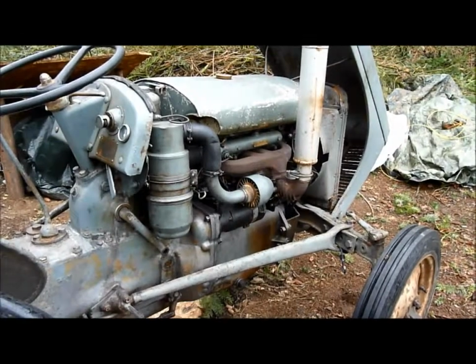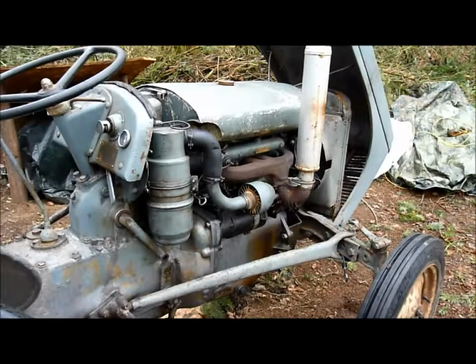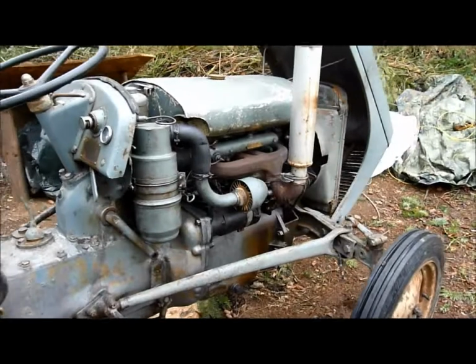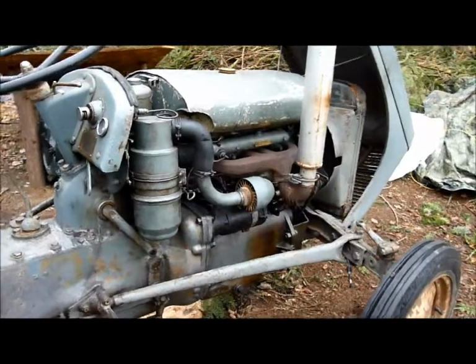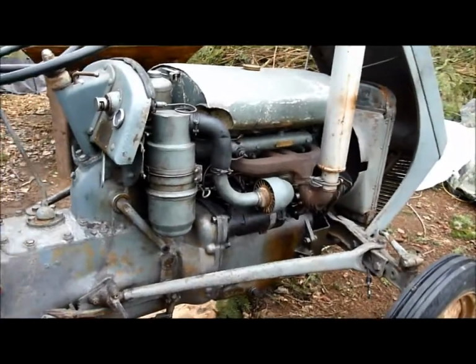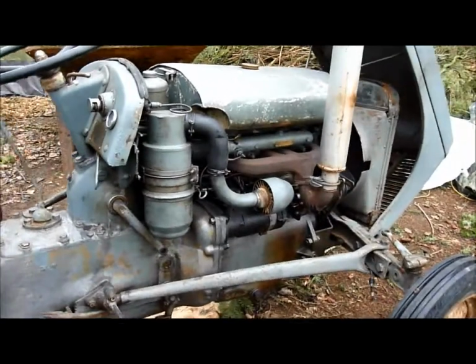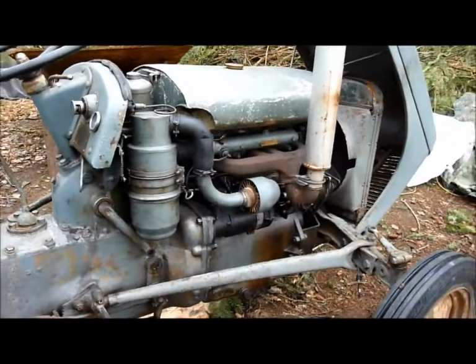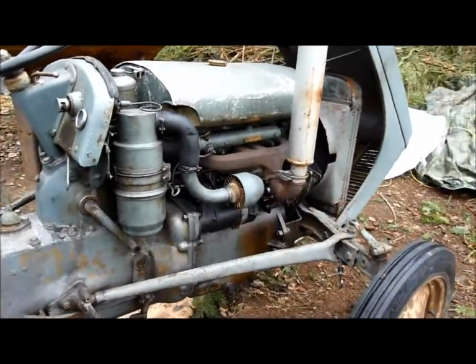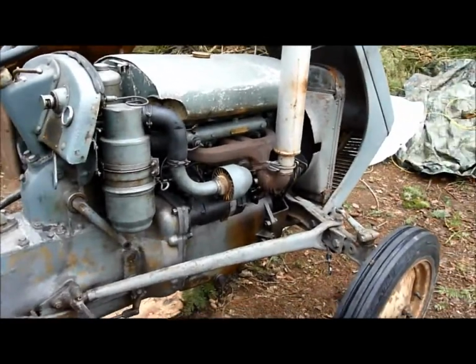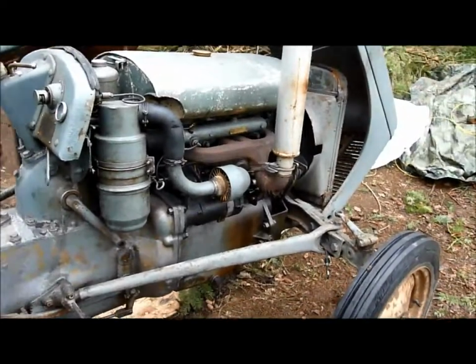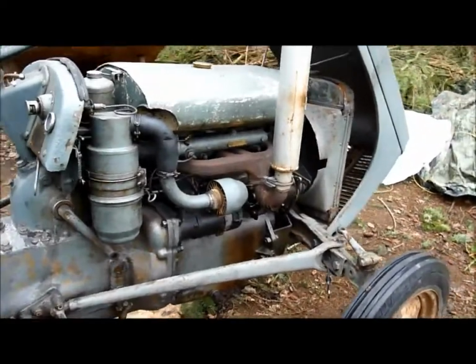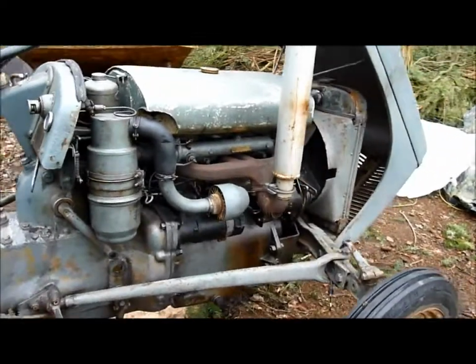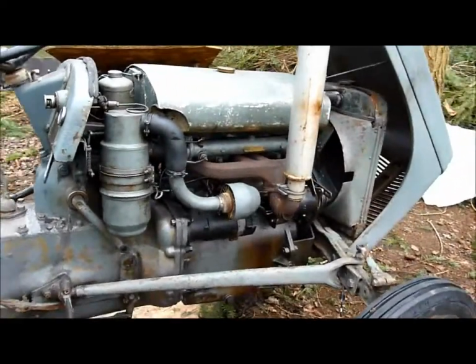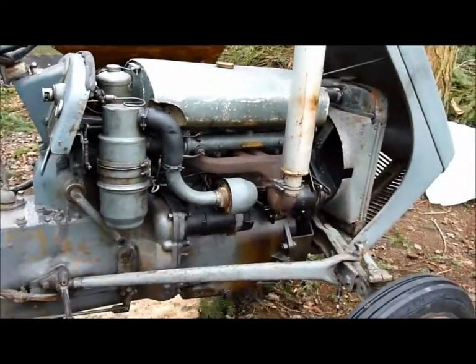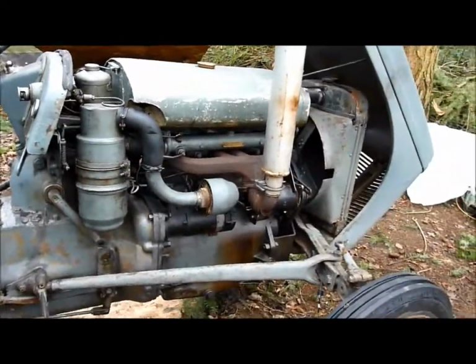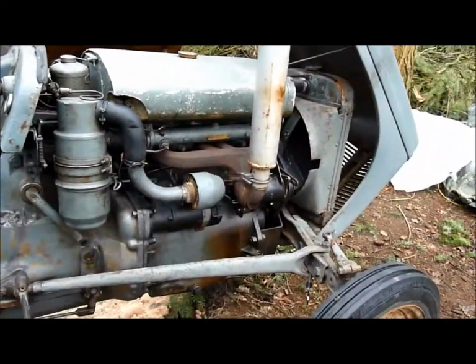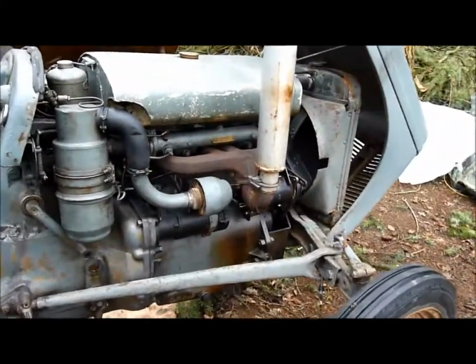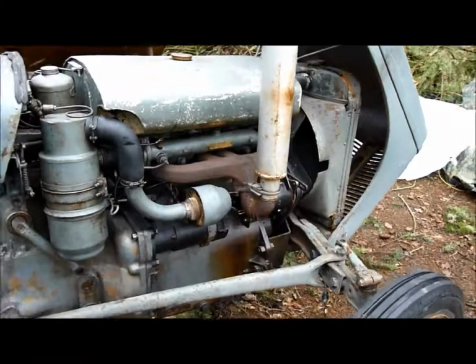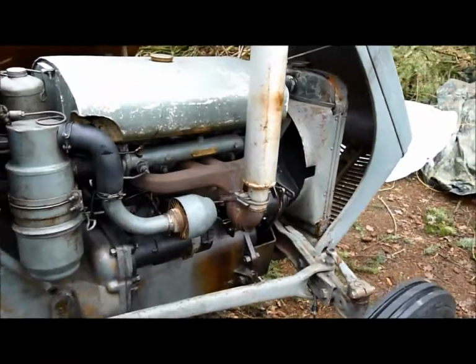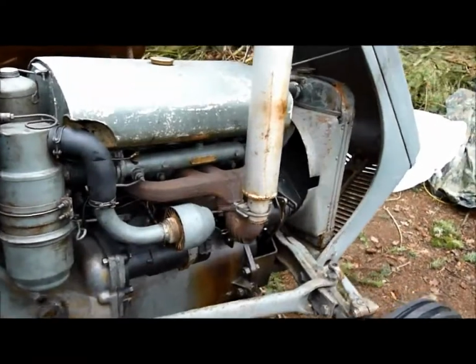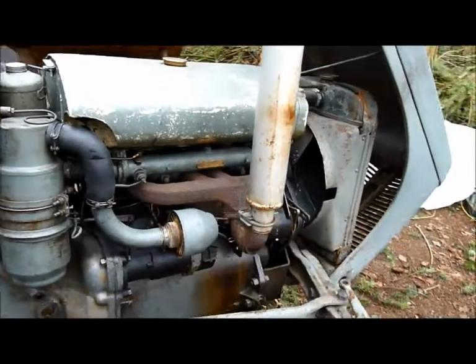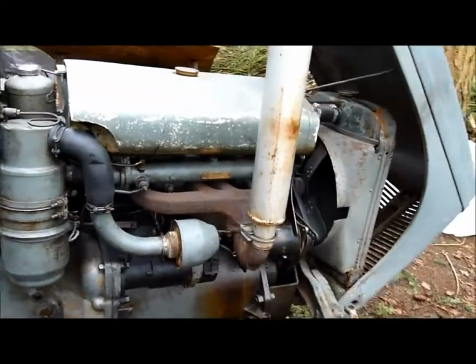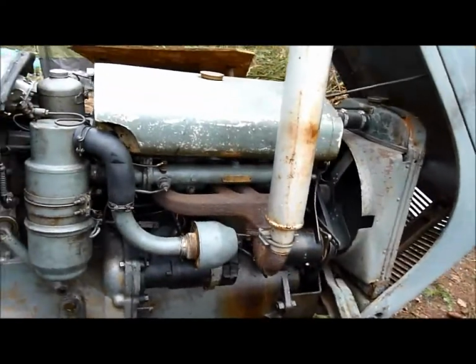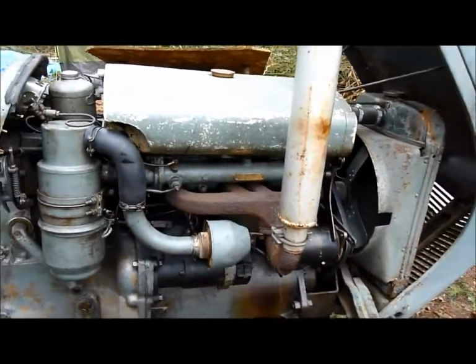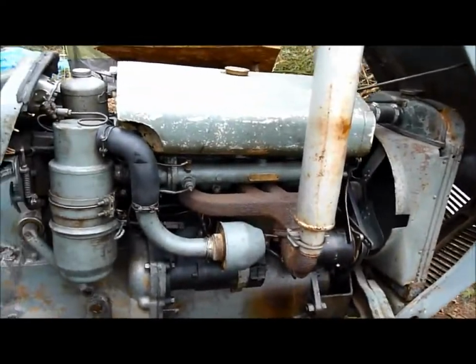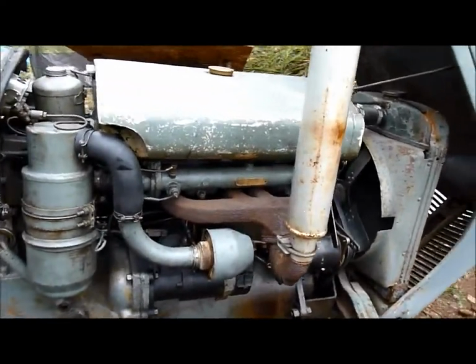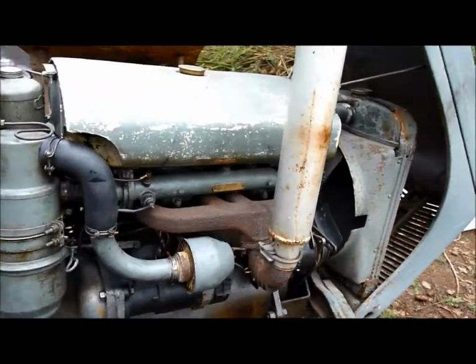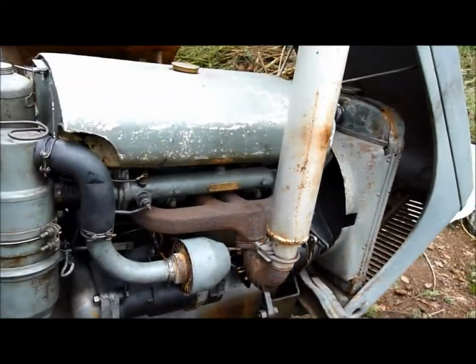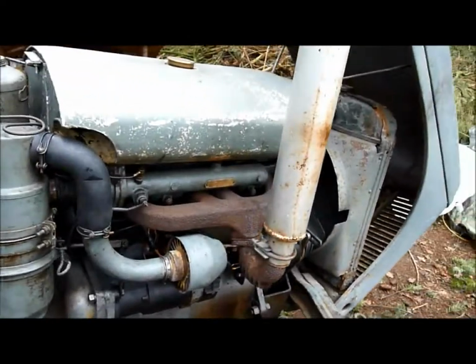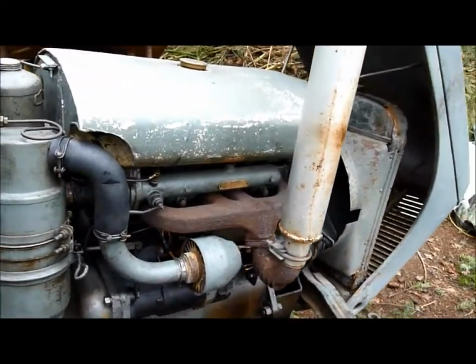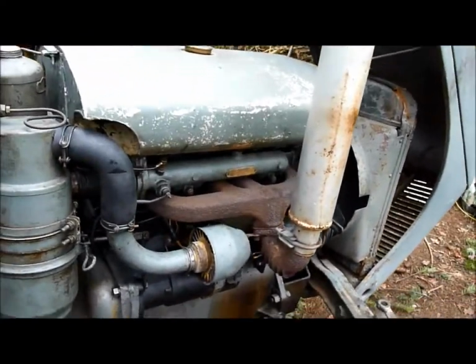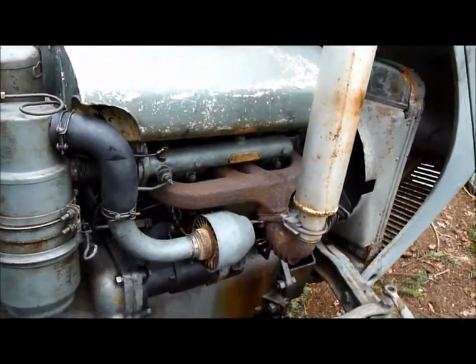I've been having a bit of trouble with this little Ferguson TEF diesel tractor. When it starts, it only appears to be running on three cylinders instead of four.